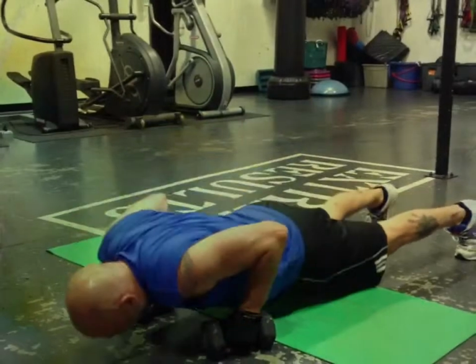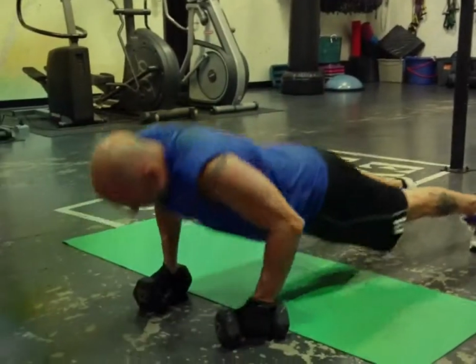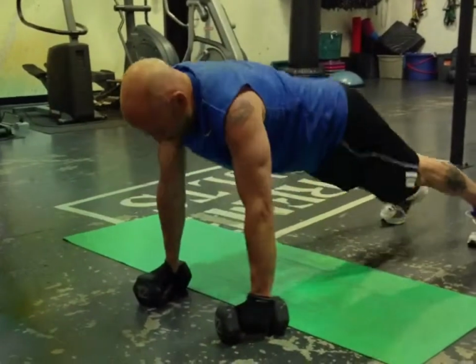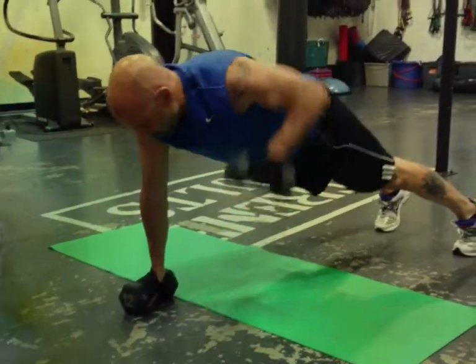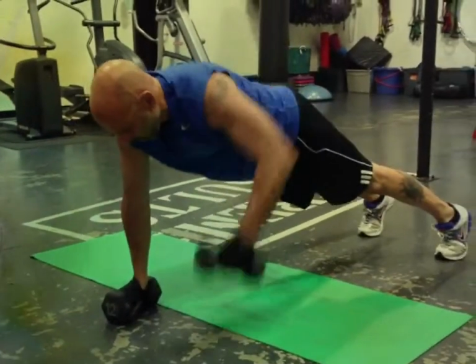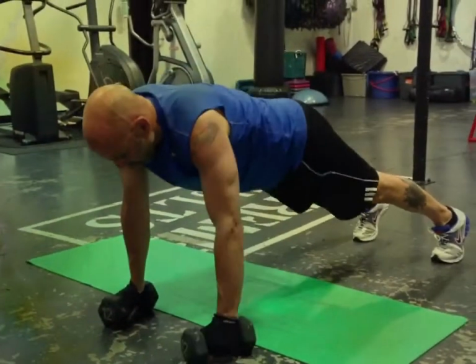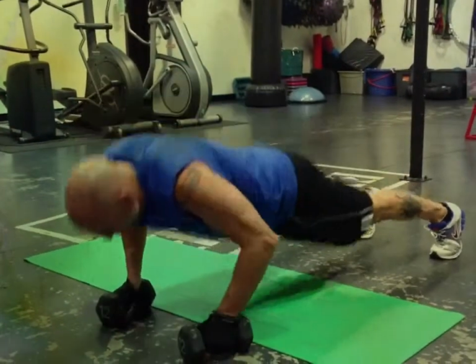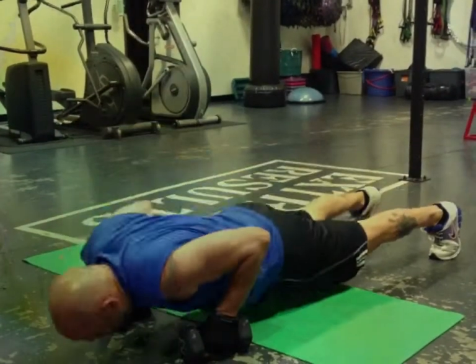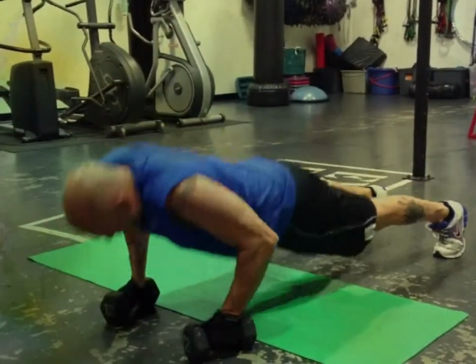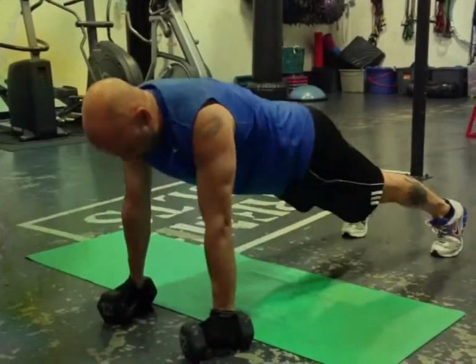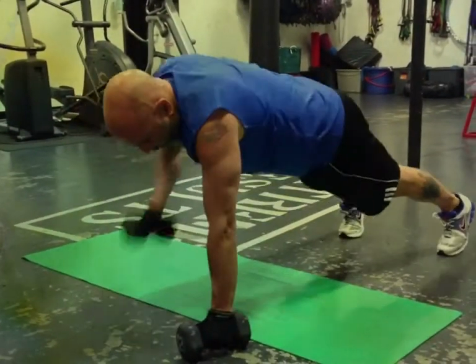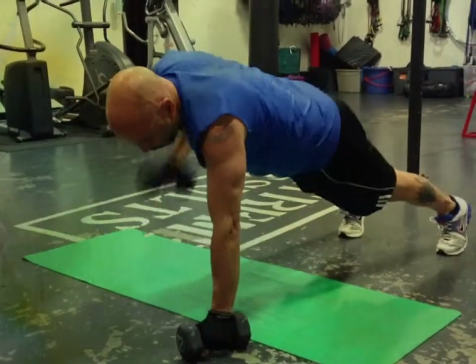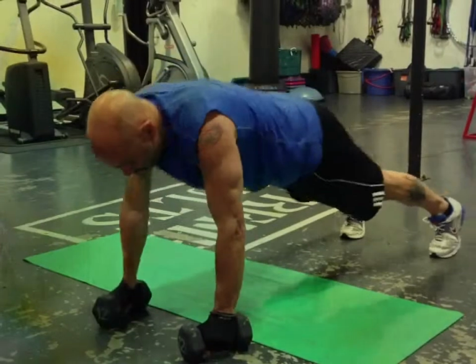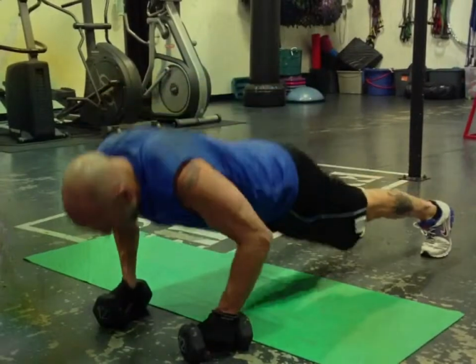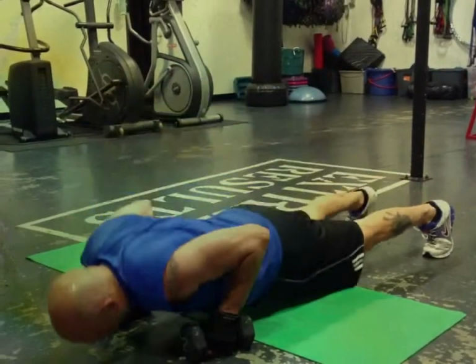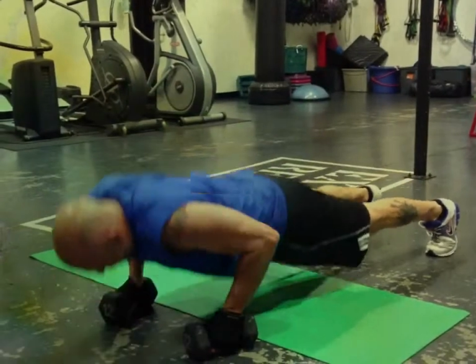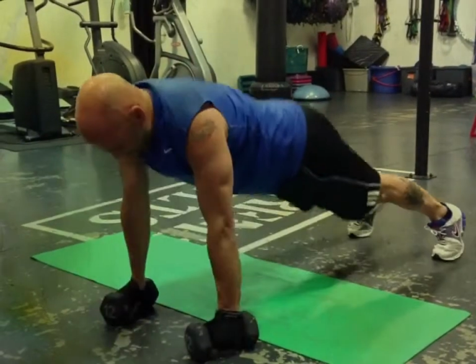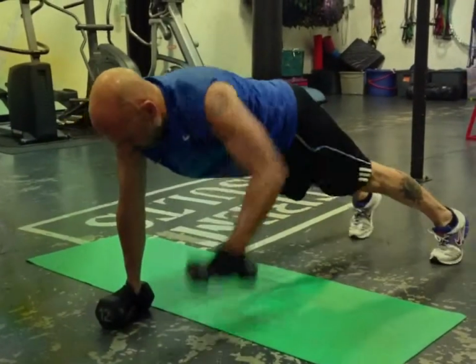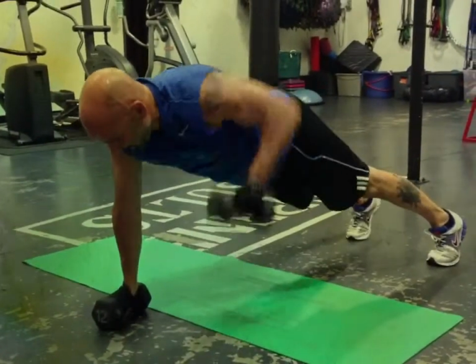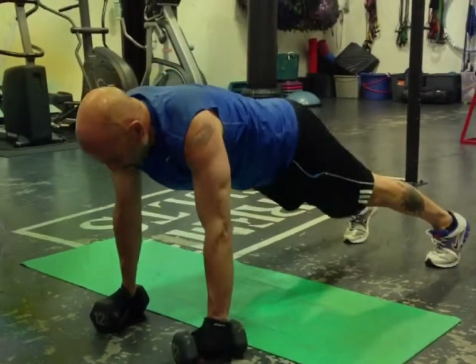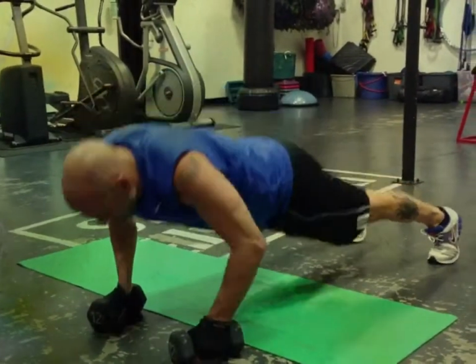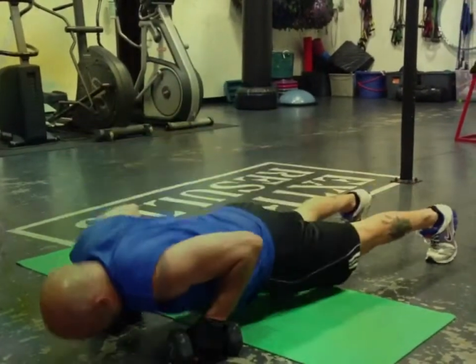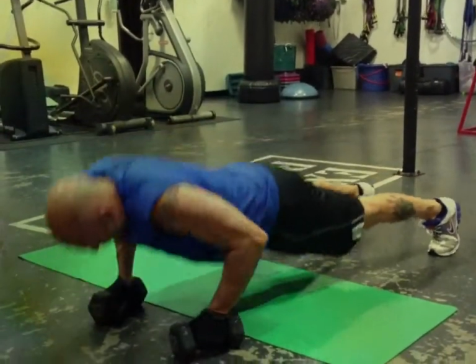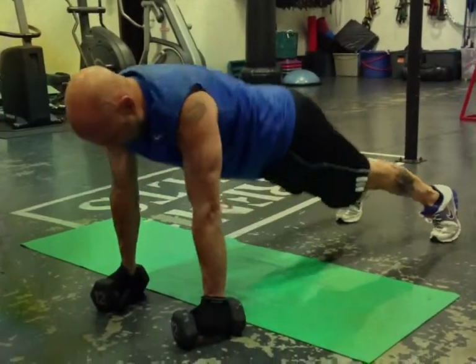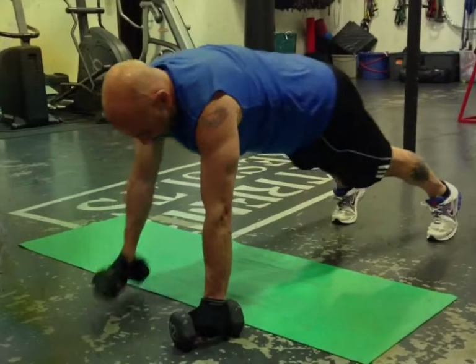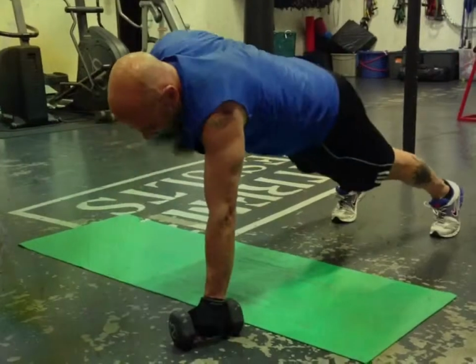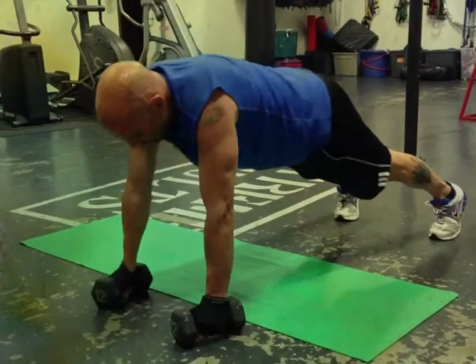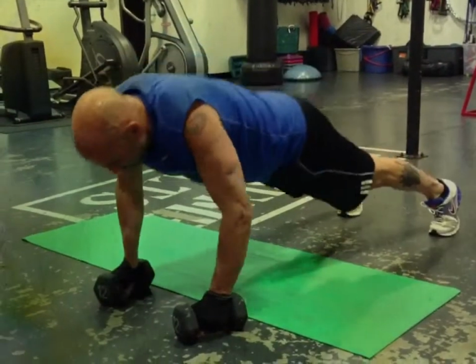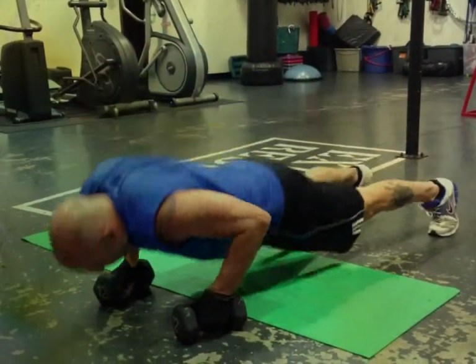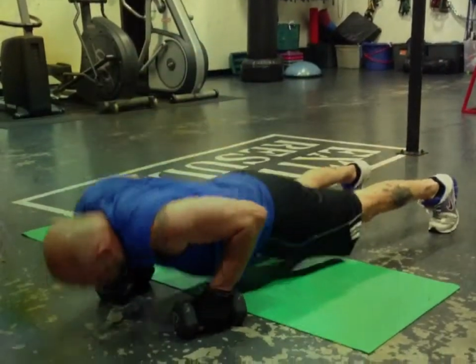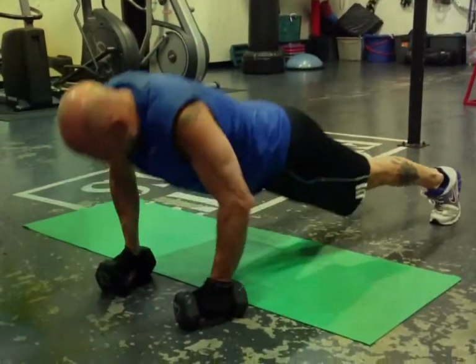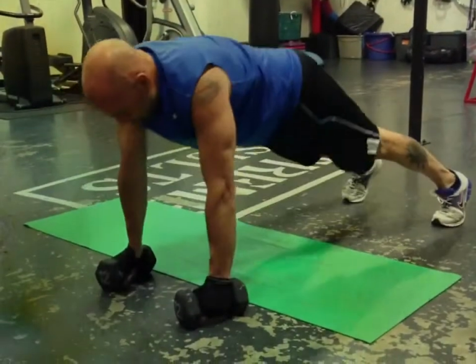This is a push-up with a back row on each arm, alternating arms. We're doing a sequence here — he does 10 total, so basically 5 on each side.